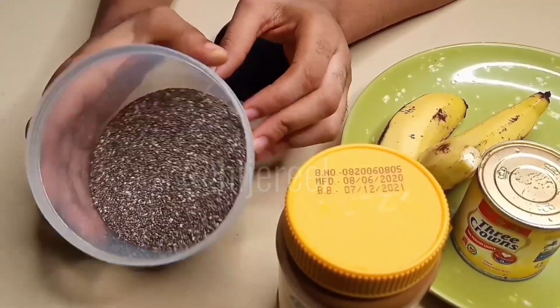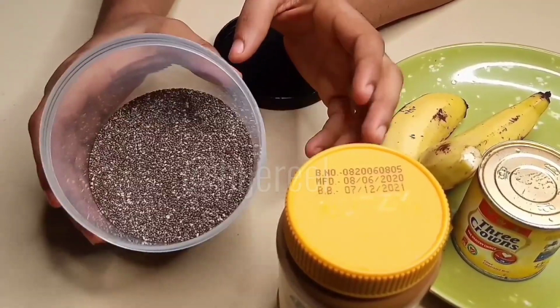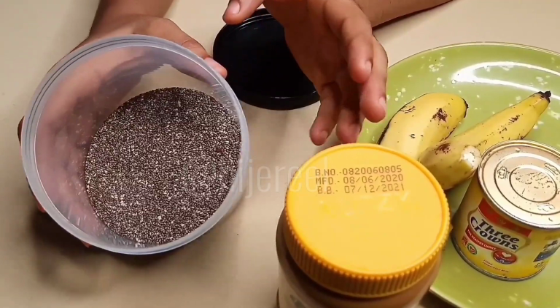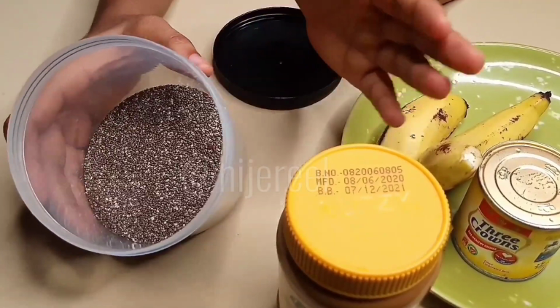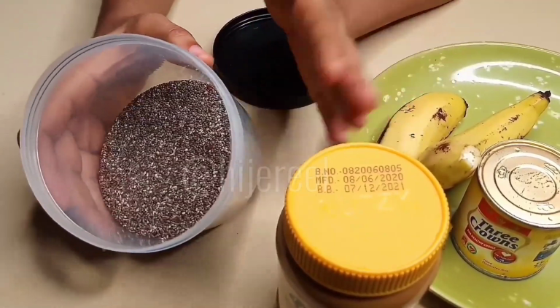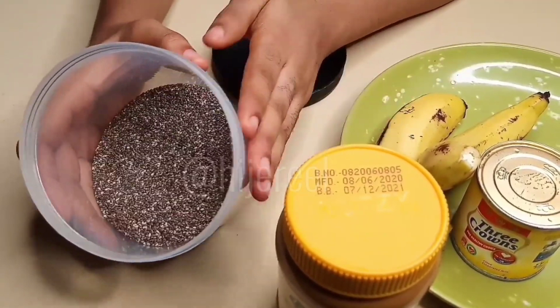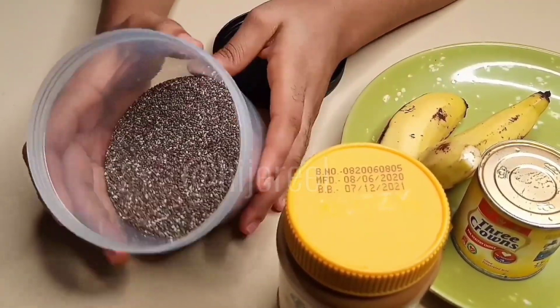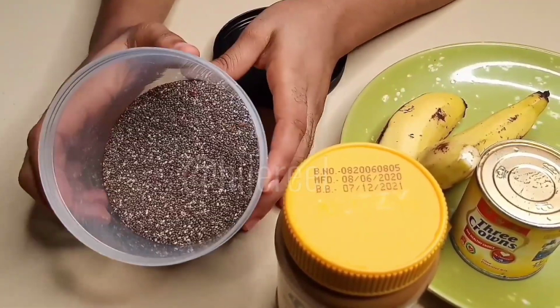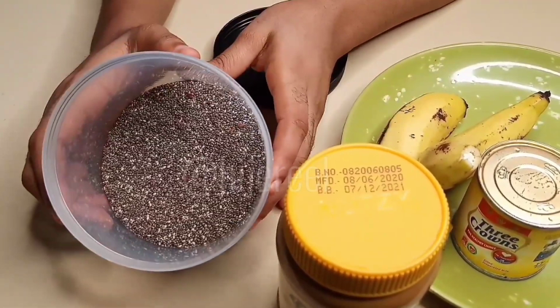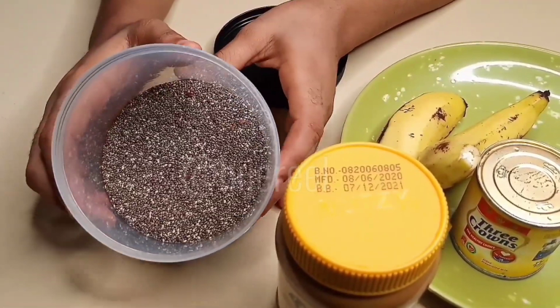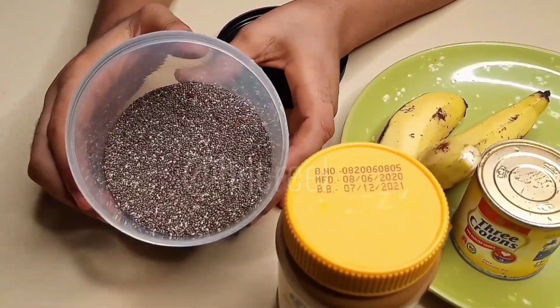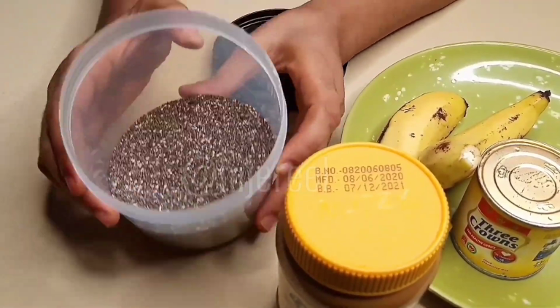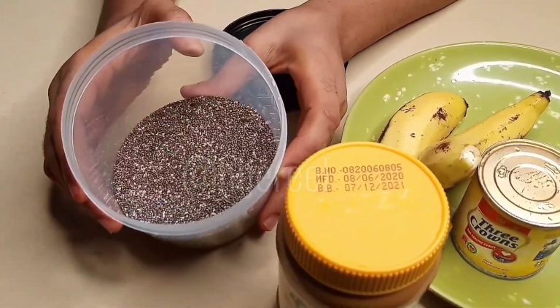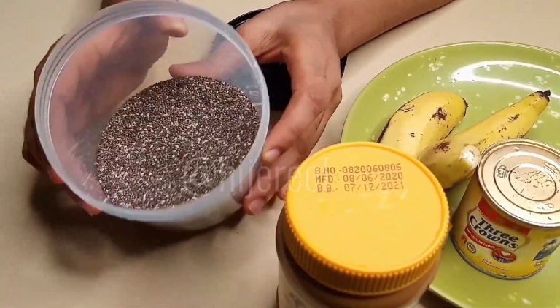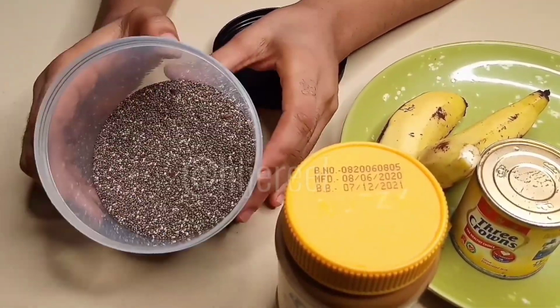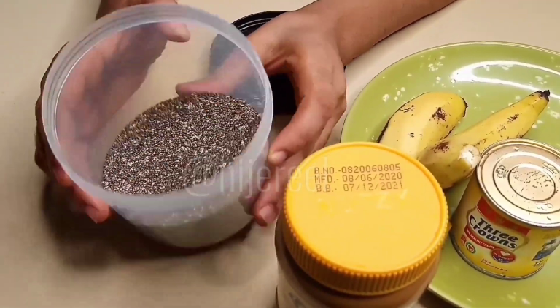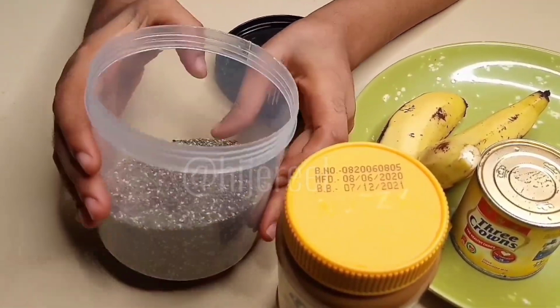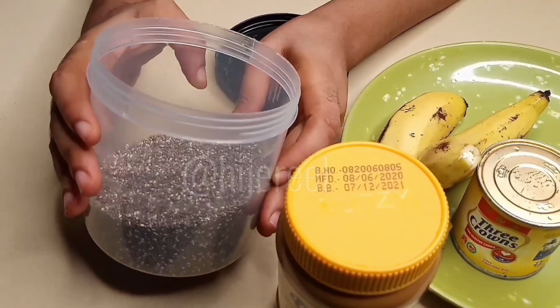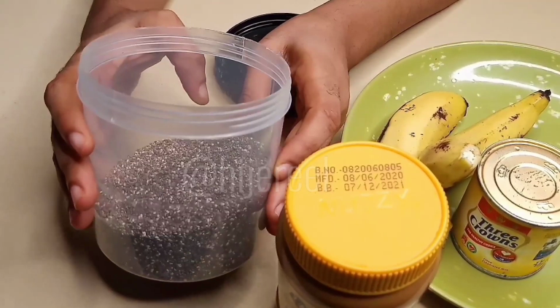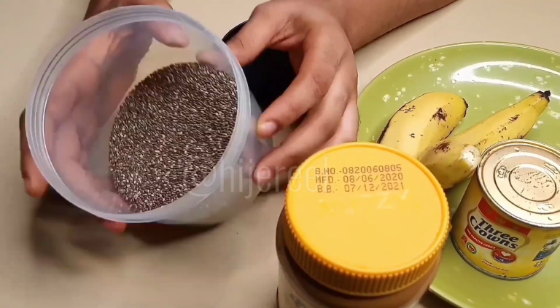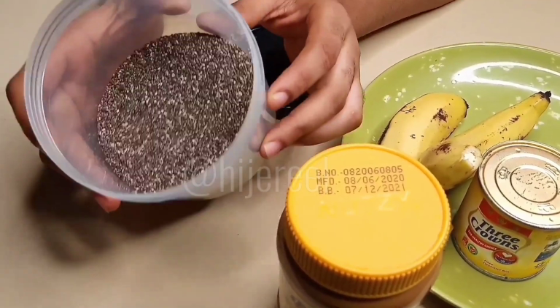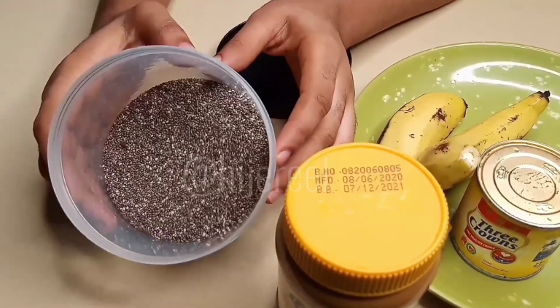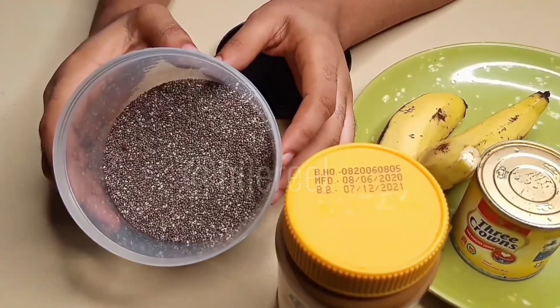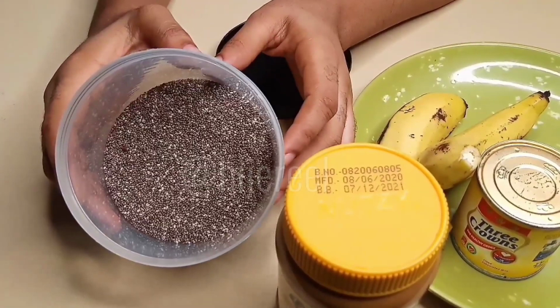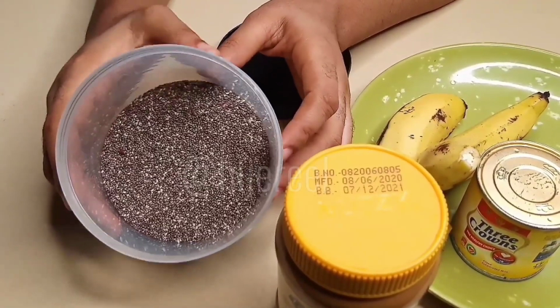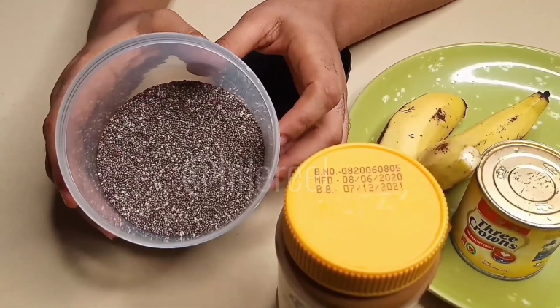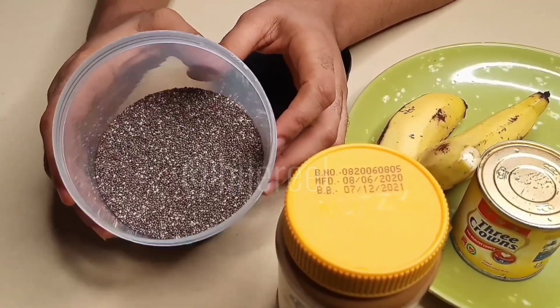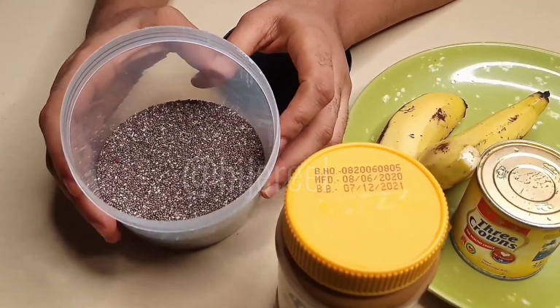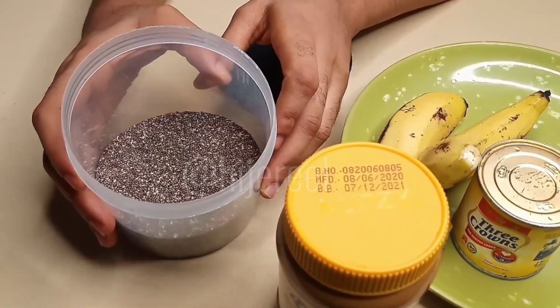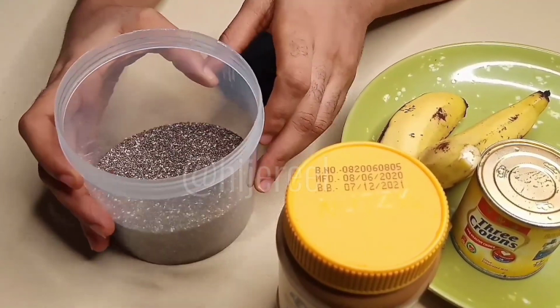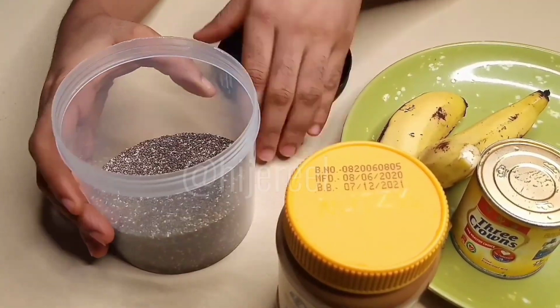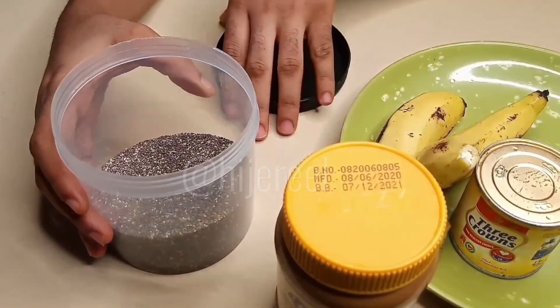With all that said, let's dive right into the video. I'll be showing the measurements of everything I used on screen, so be attentive to that so you get the measurements of everything I'll be using.